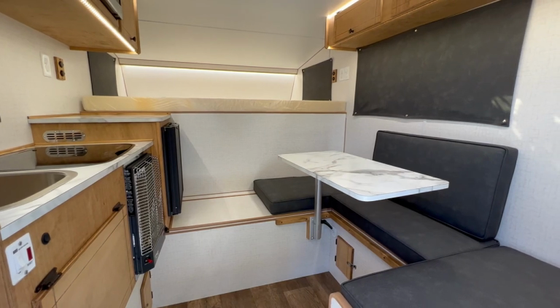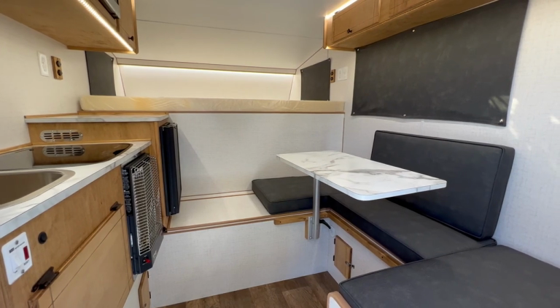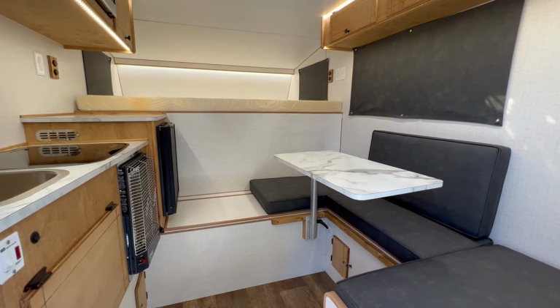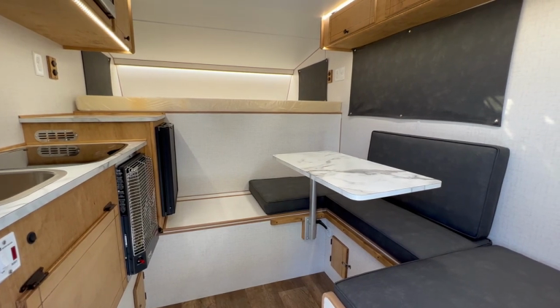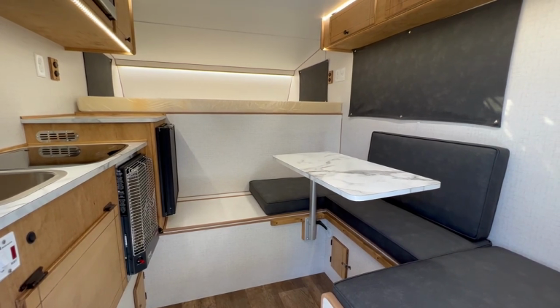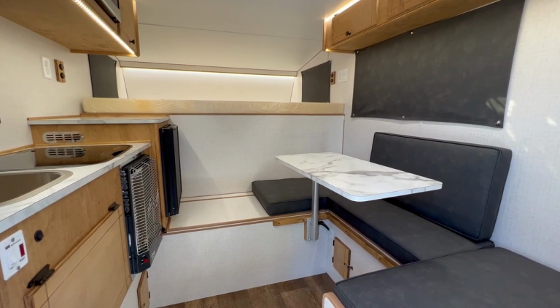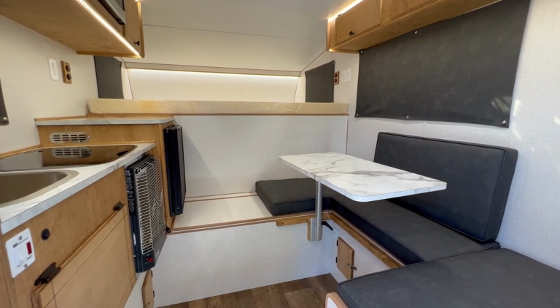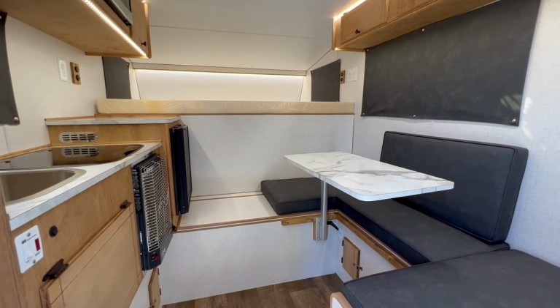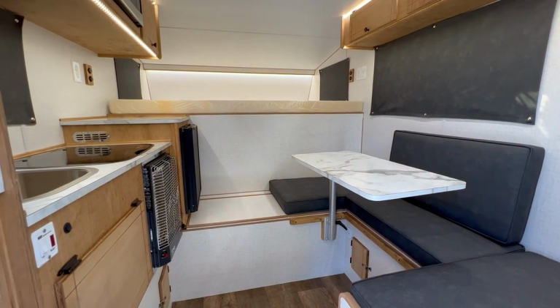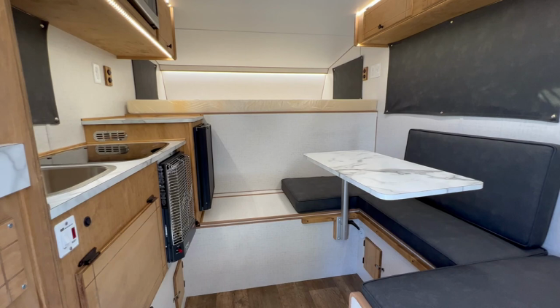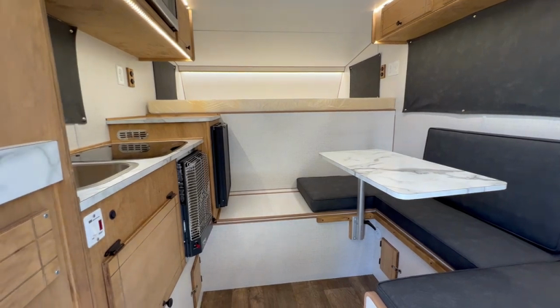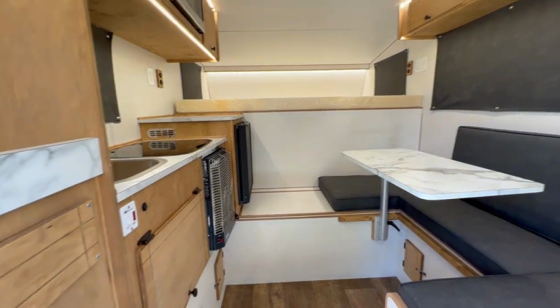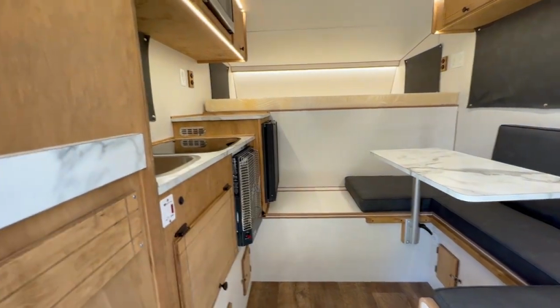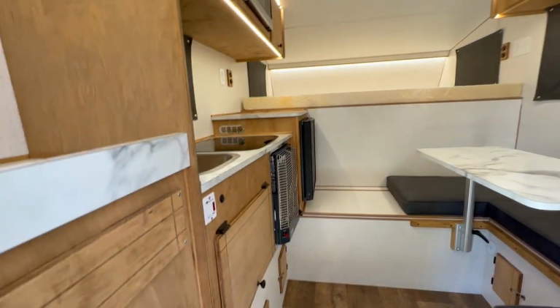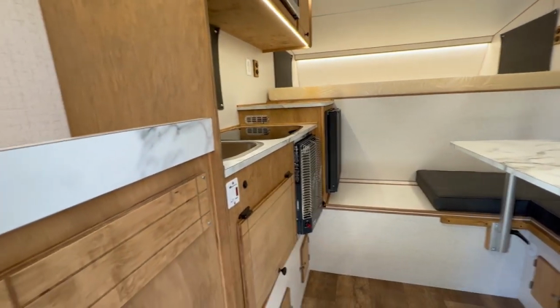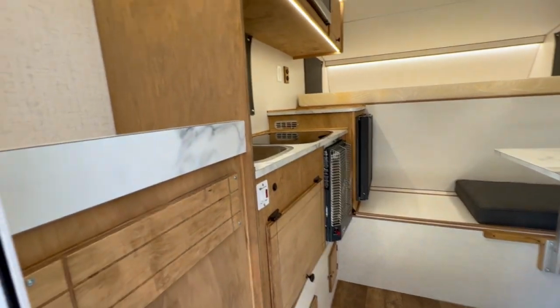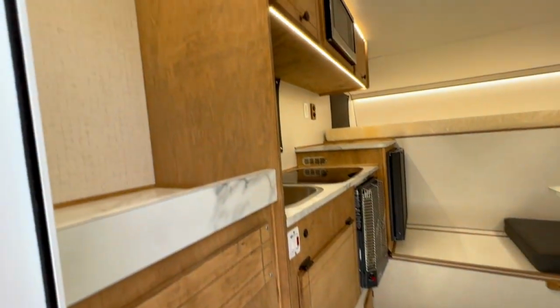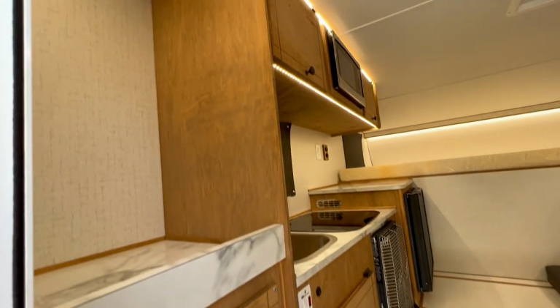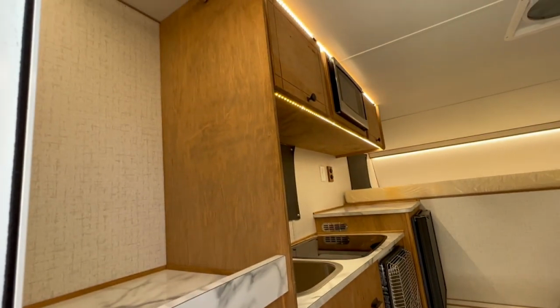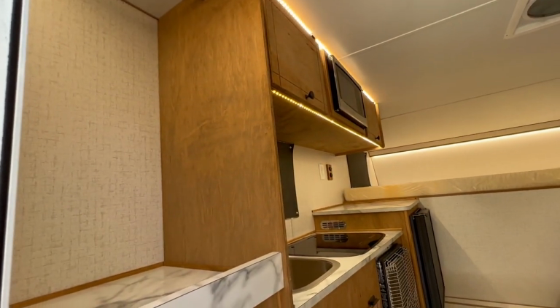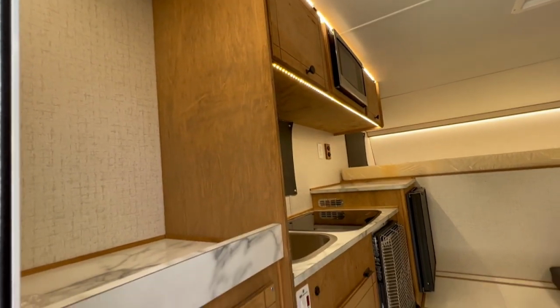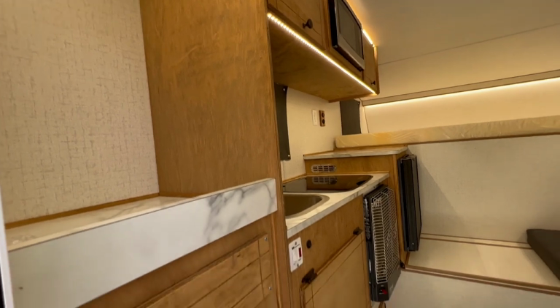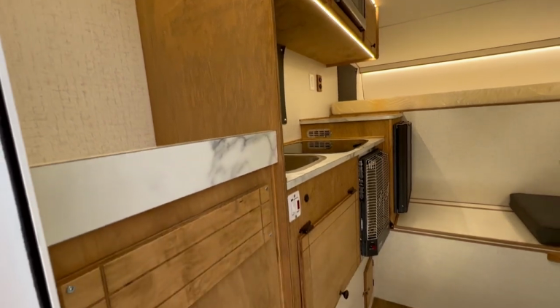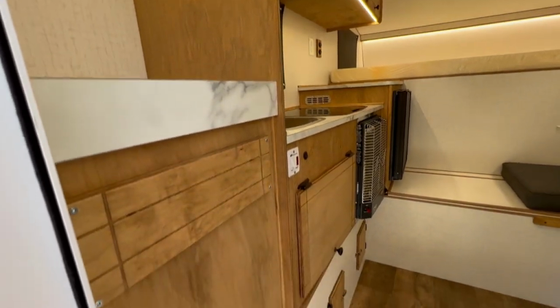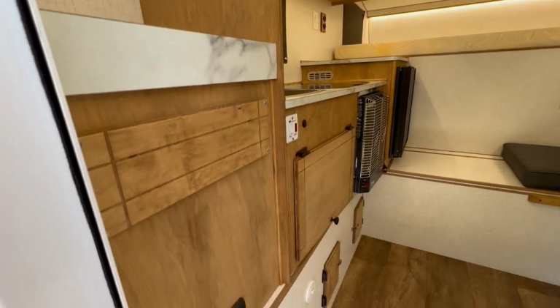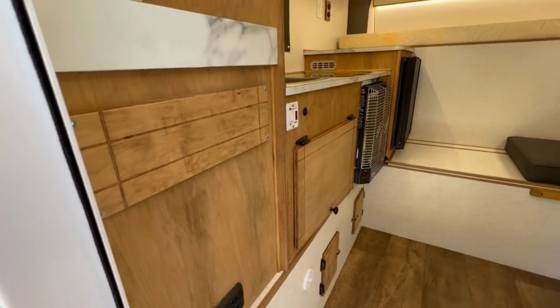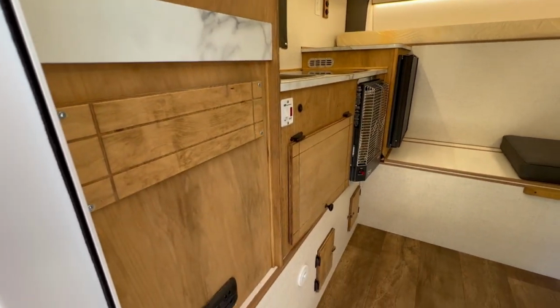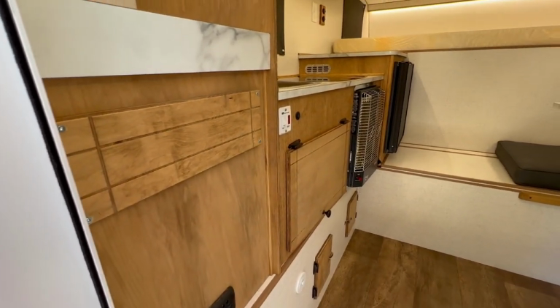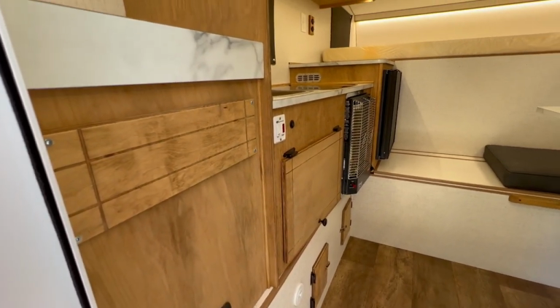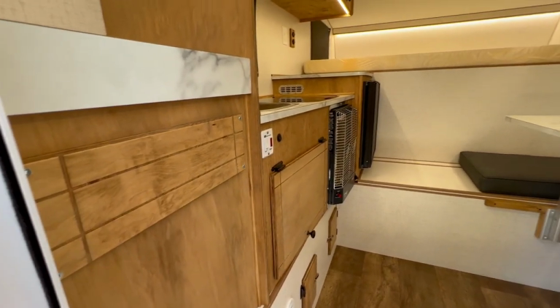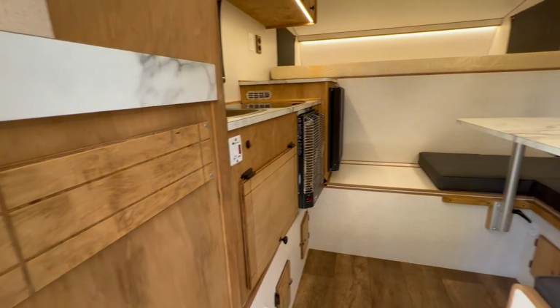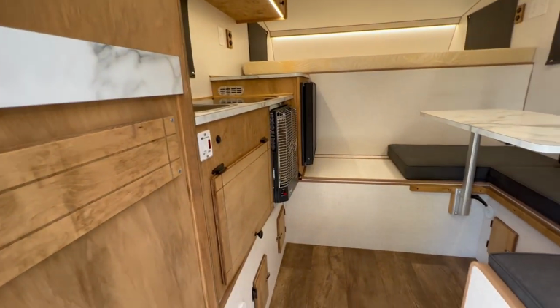Here's an inside look at a 2023 Retreat camper for a 6.5-foot short-bed truck. Inside on the left you've got your hanging rod closet up there. This is your propane cabinet, which you would access the propane tank on the outside.